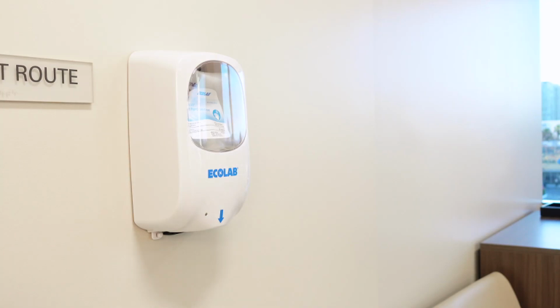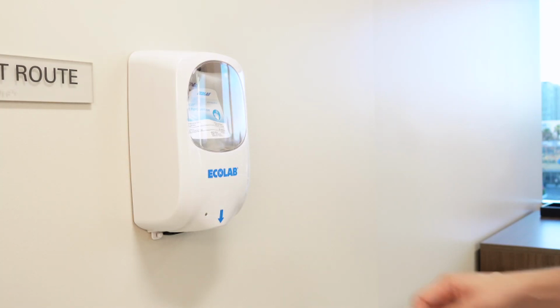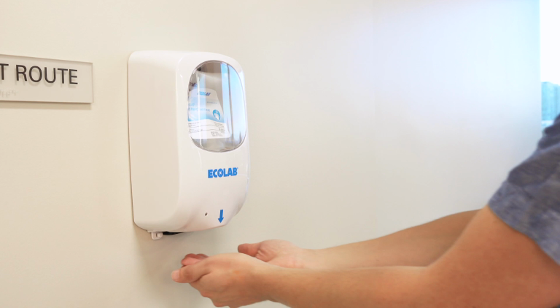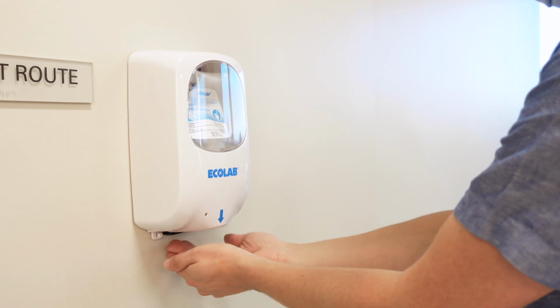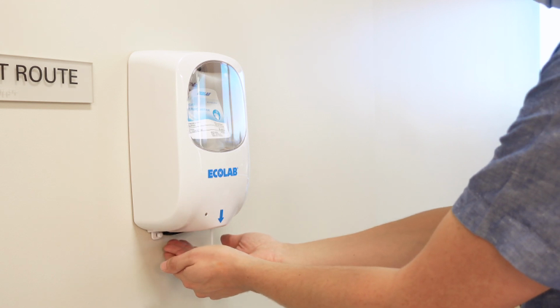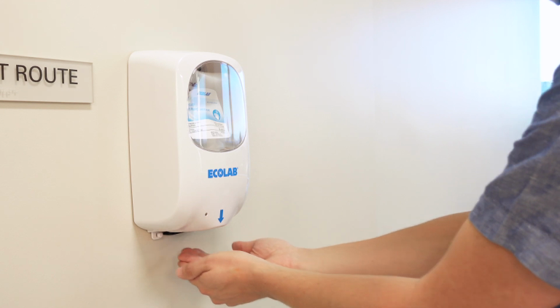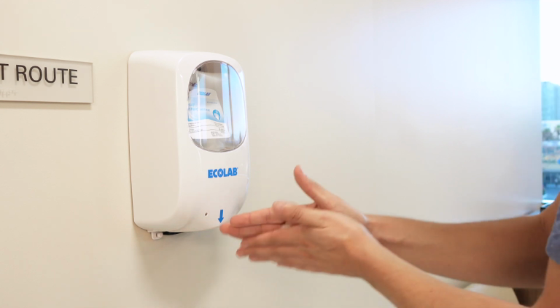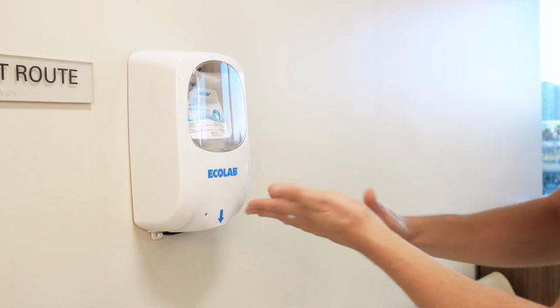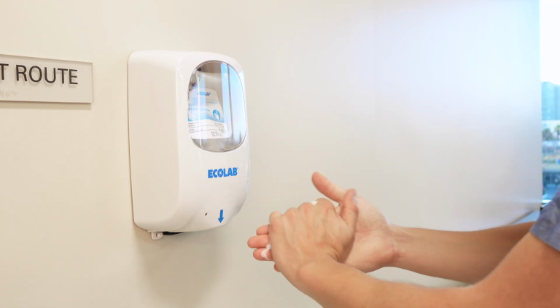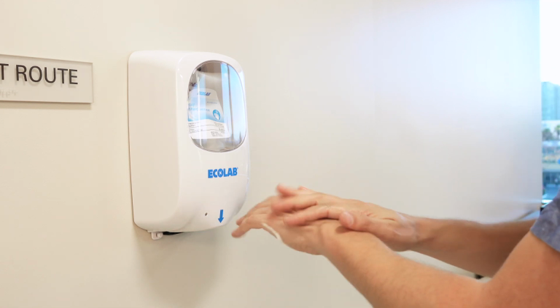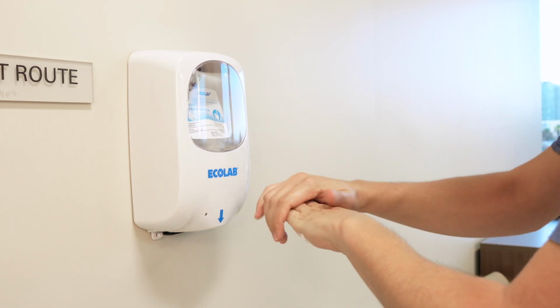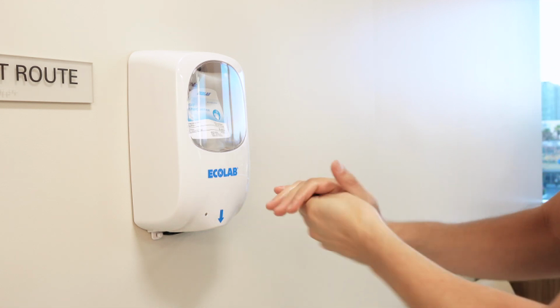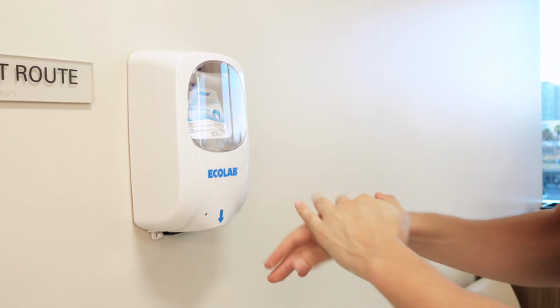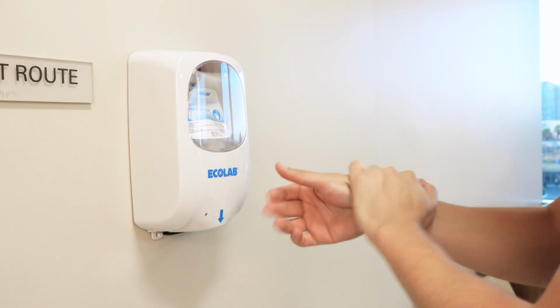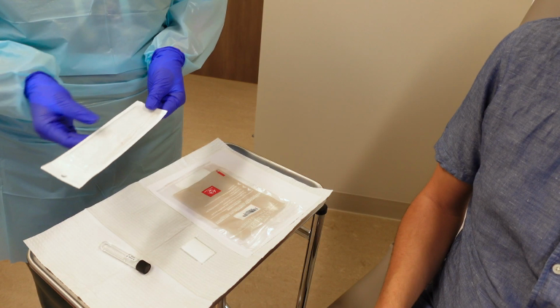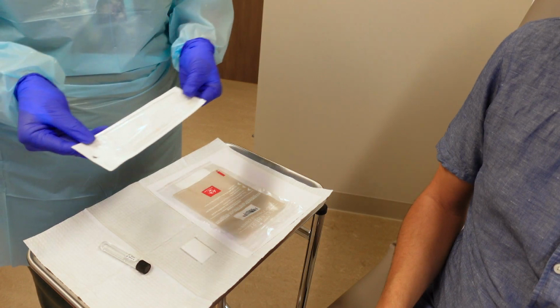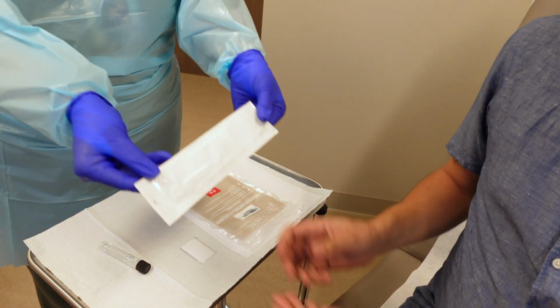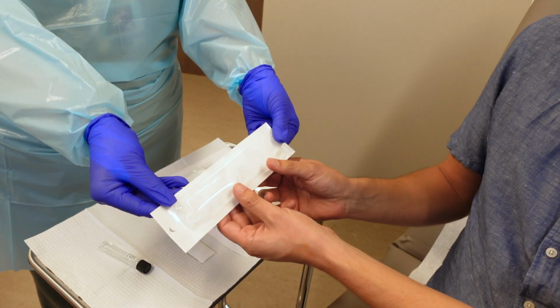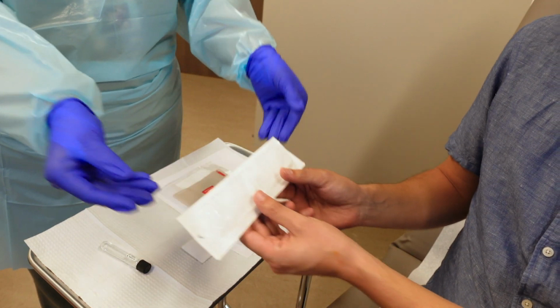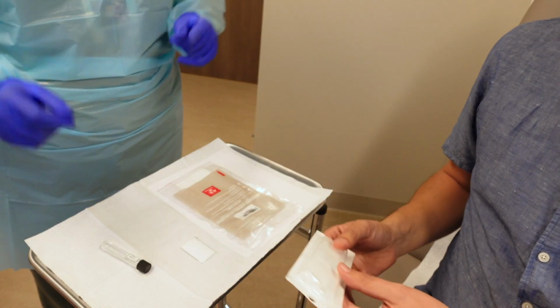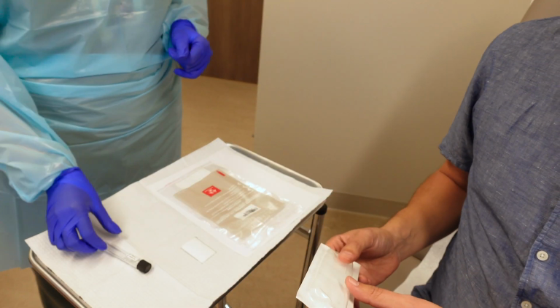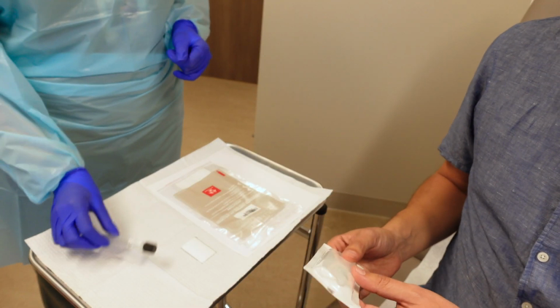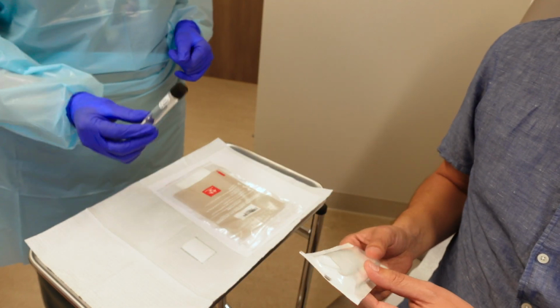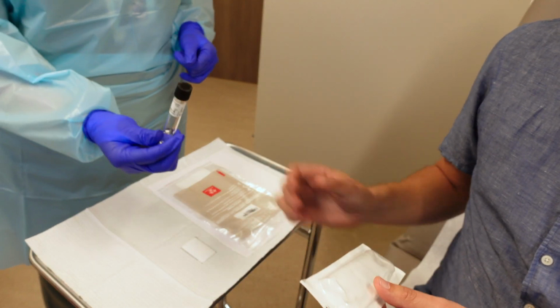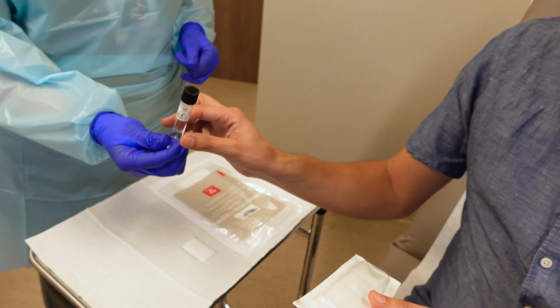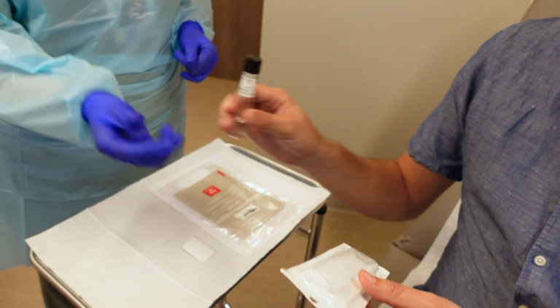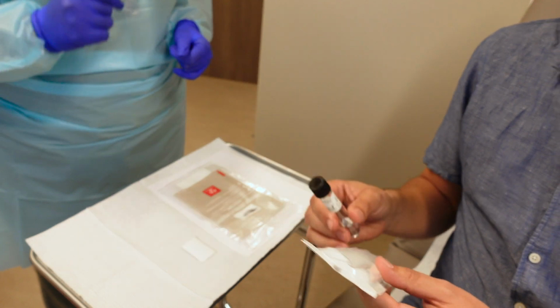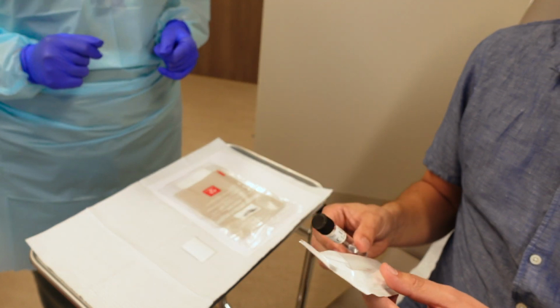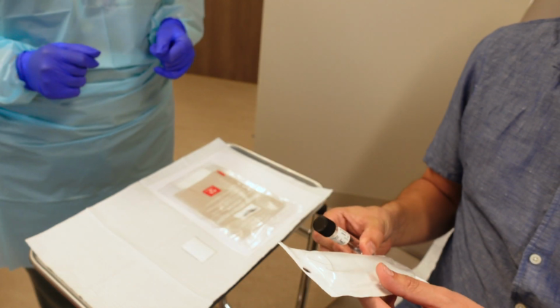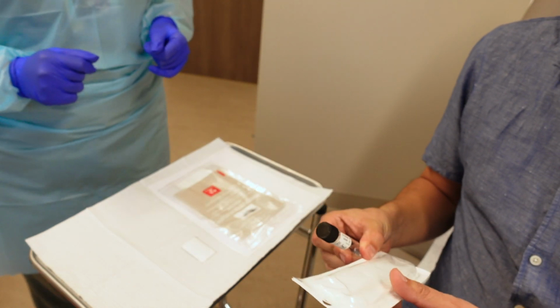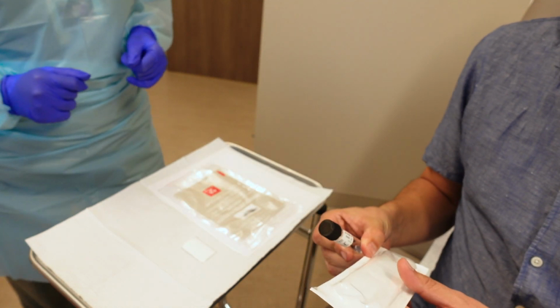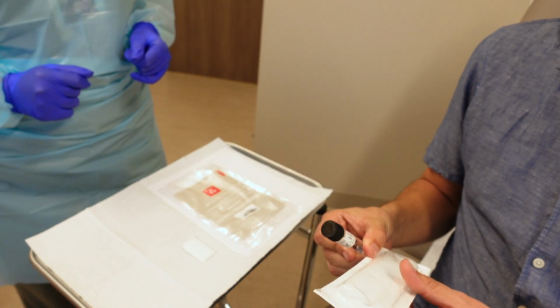Apply hand sanitizer covering all the surfaces of your hands and rub them together until they feel dry. You will be handed a sampling kit with a swab and a container to place the swab. You will be asked again to confirm your name and birth date on the label.